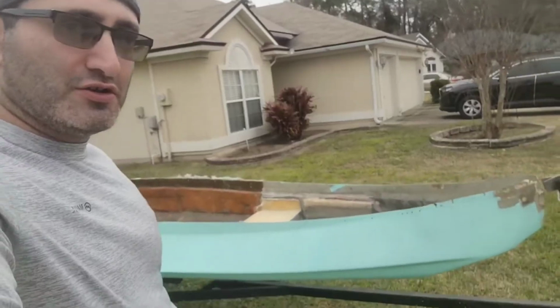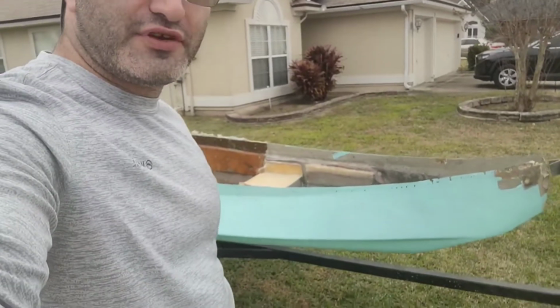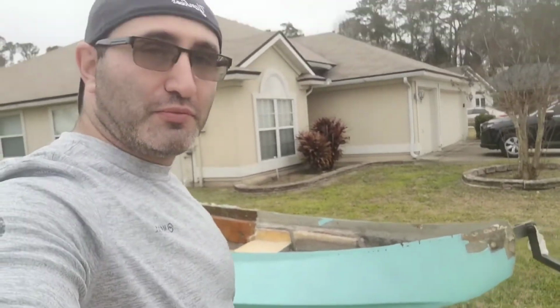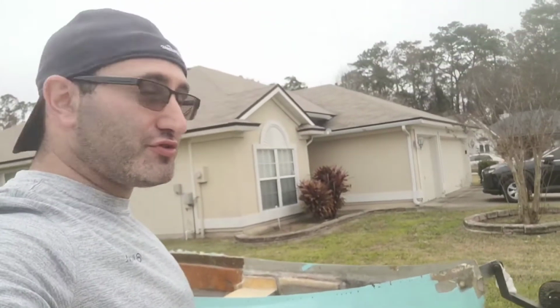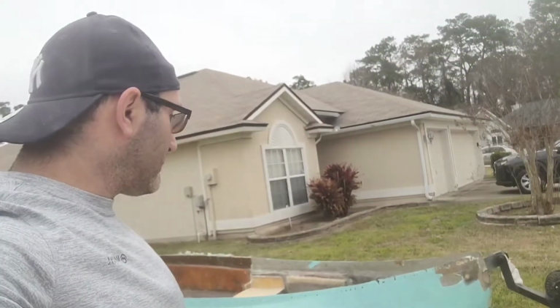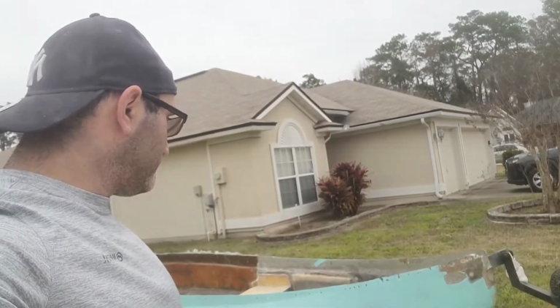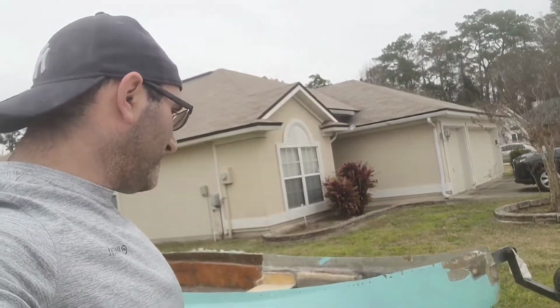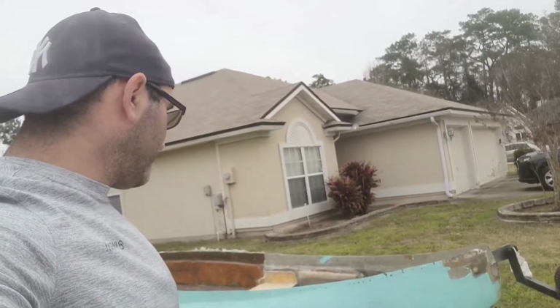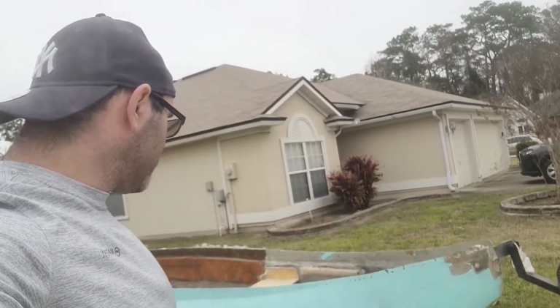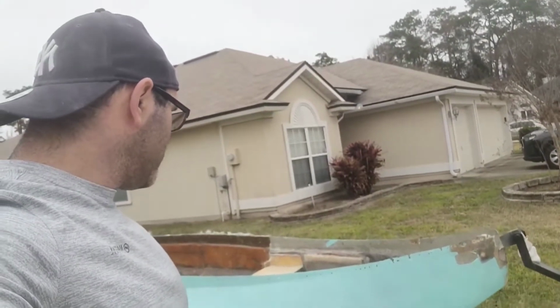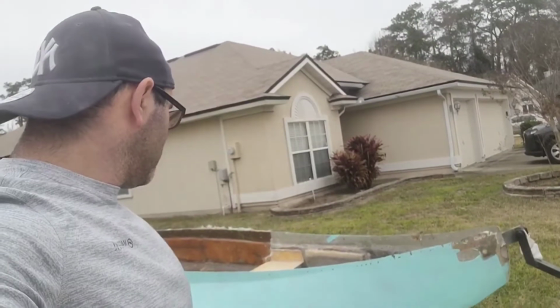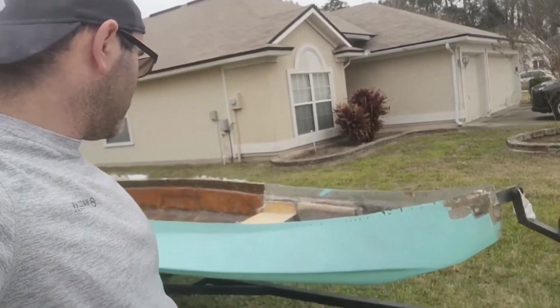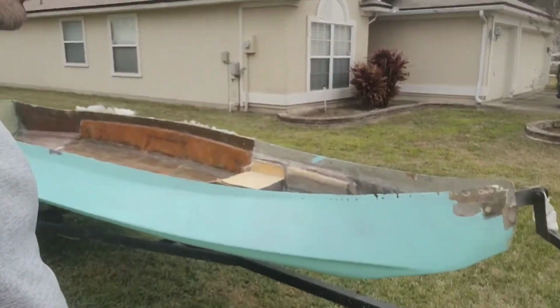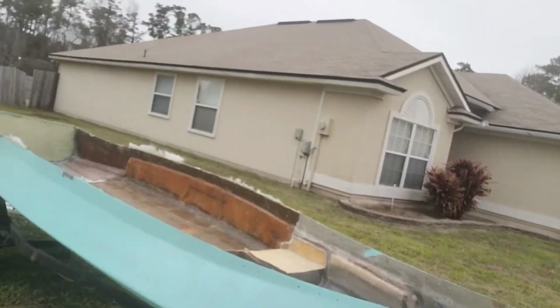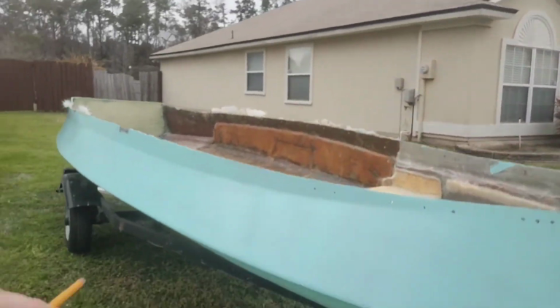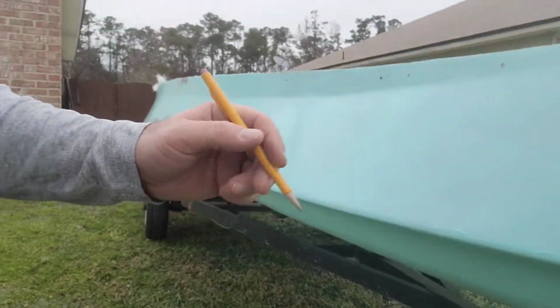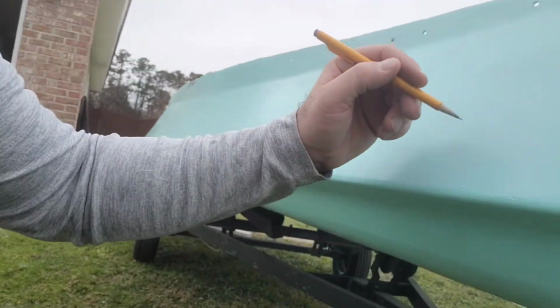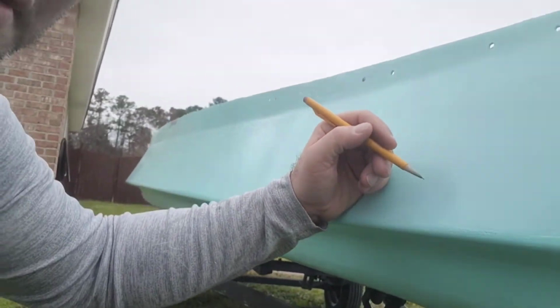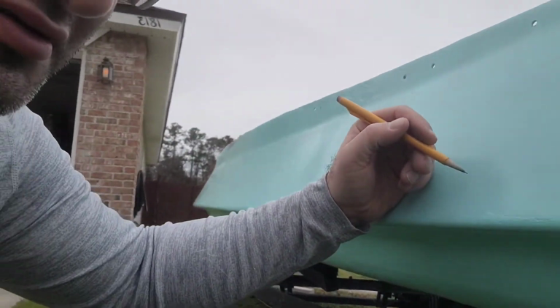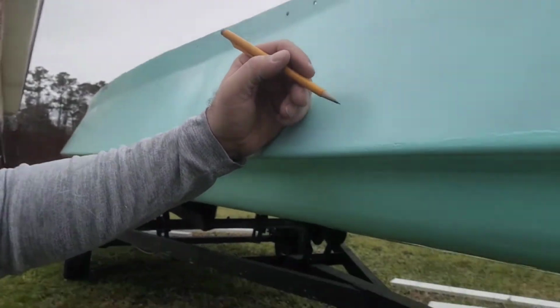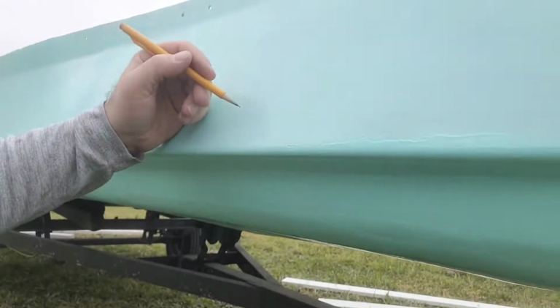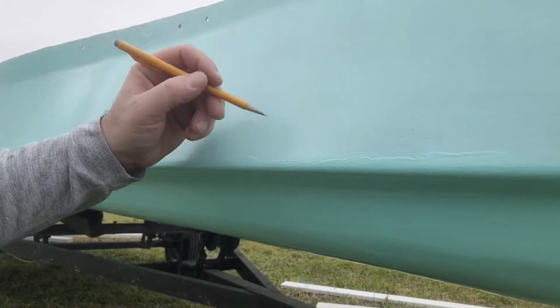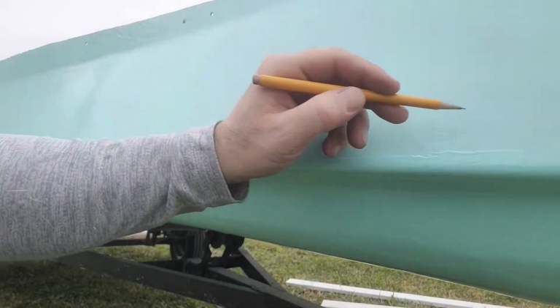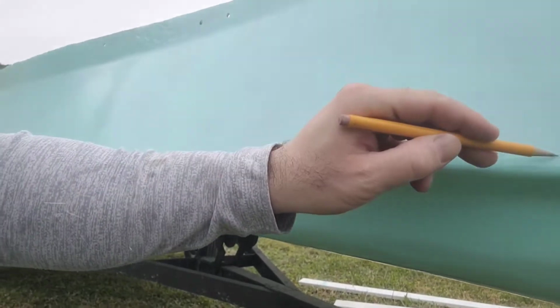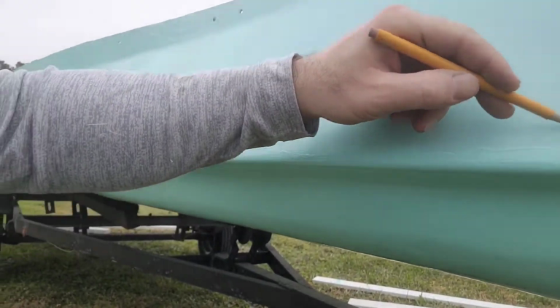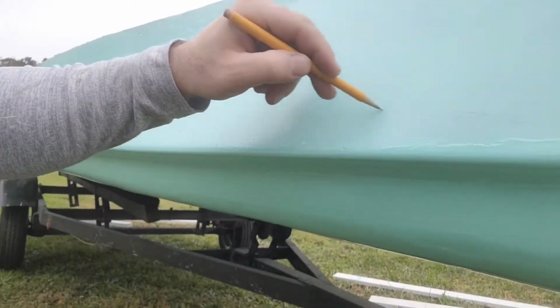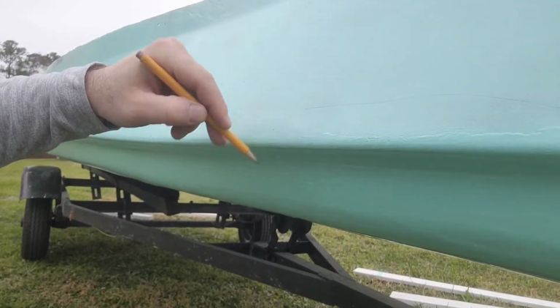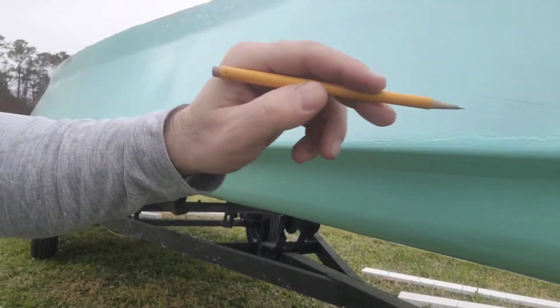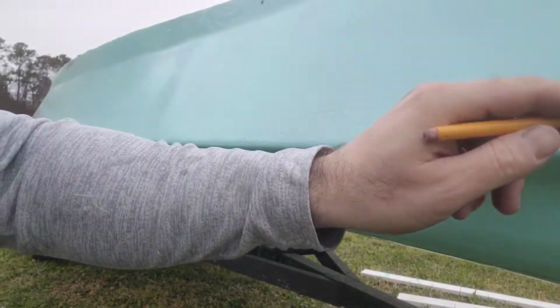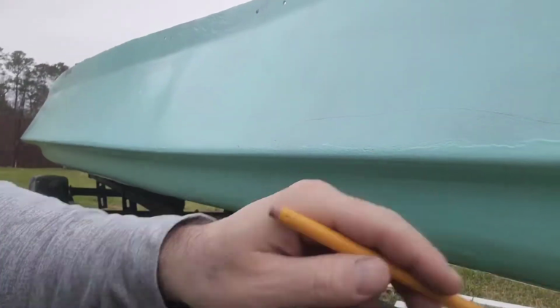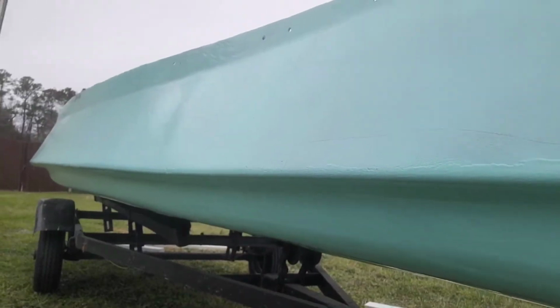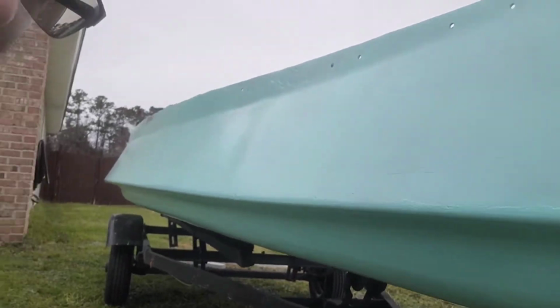So after I flipped the boat over, there's a lot of areas I've got to fix. Let's take a look at some. I definitely got to fix this area right here — it's a little jacked up.